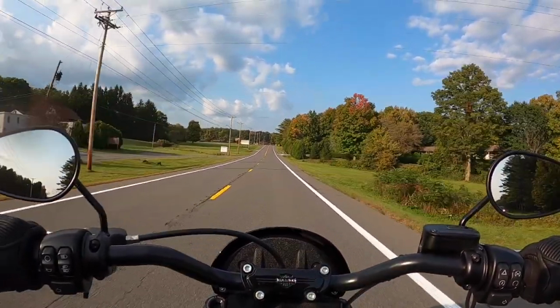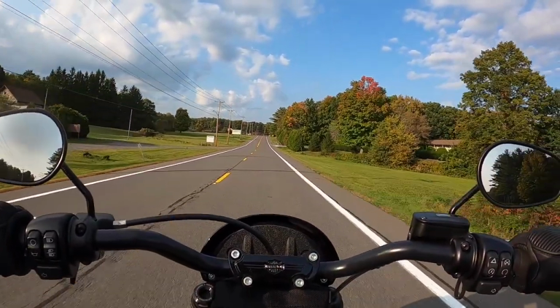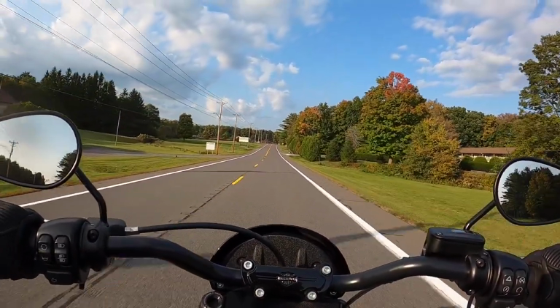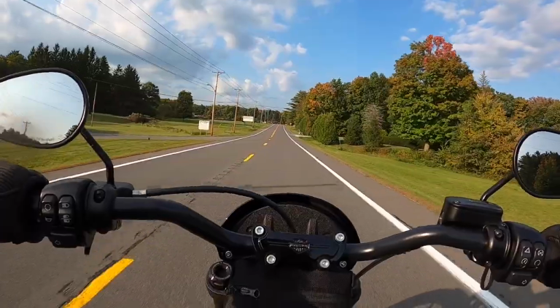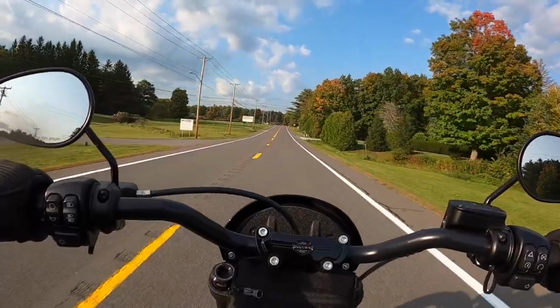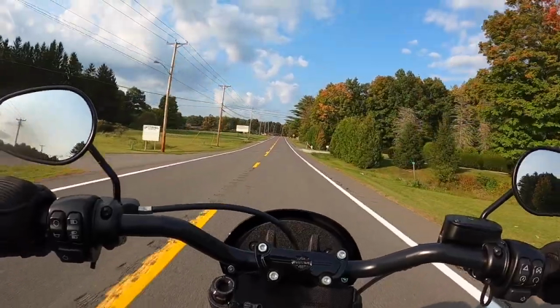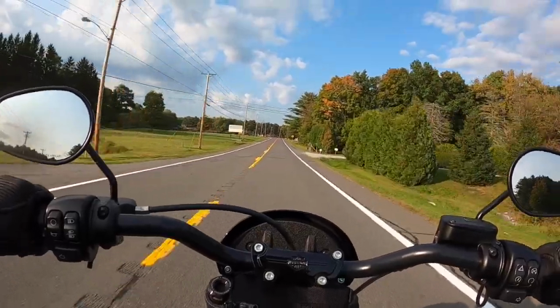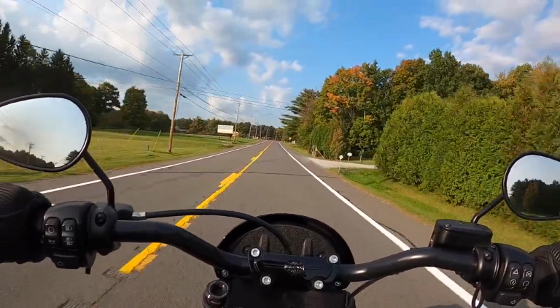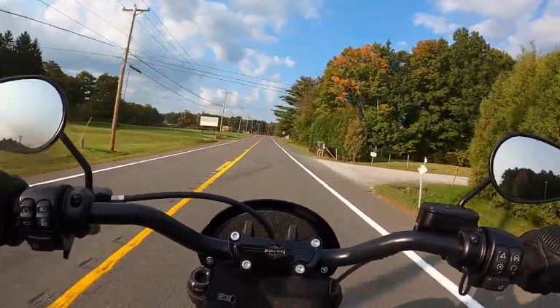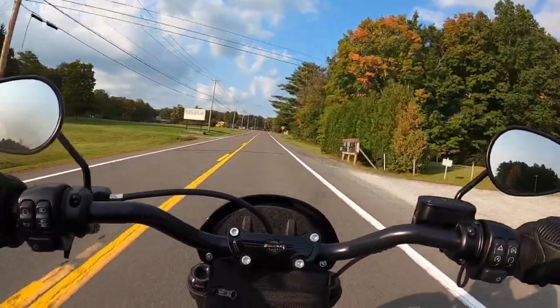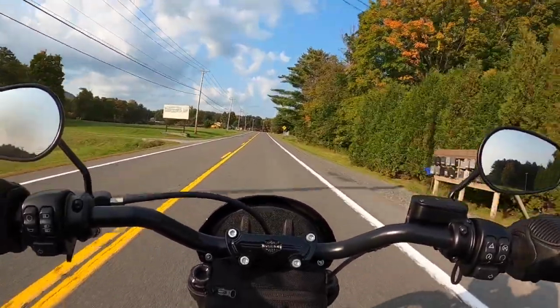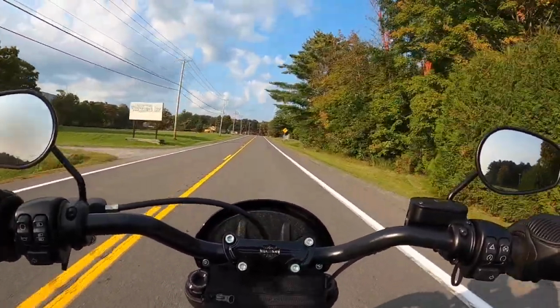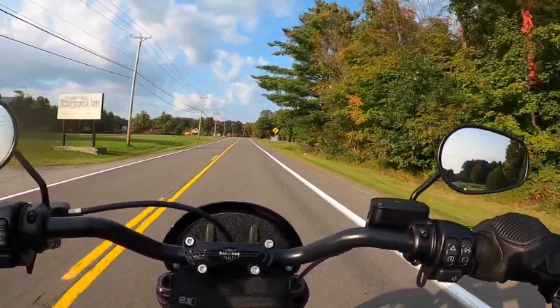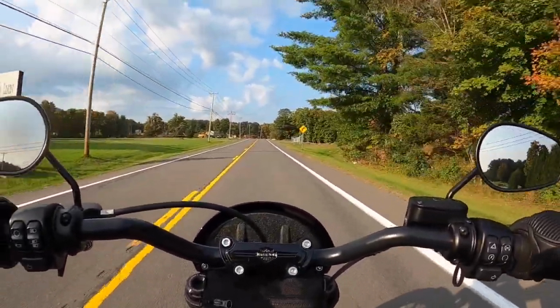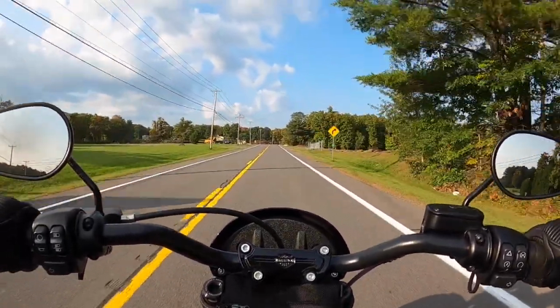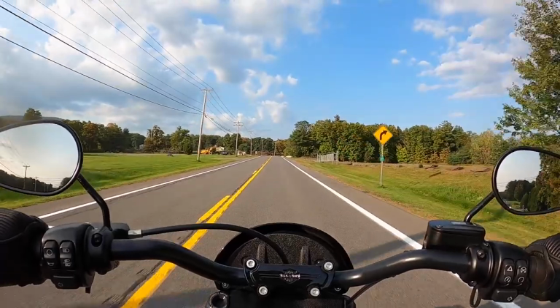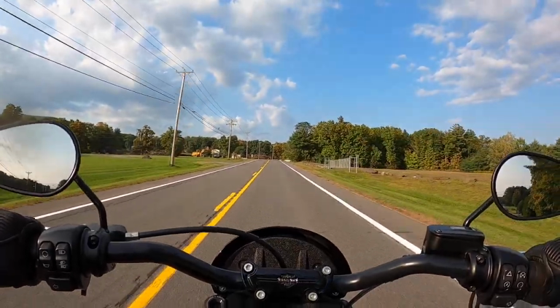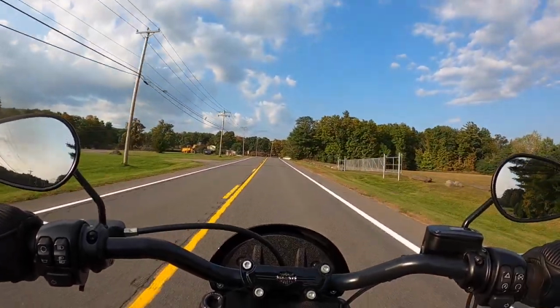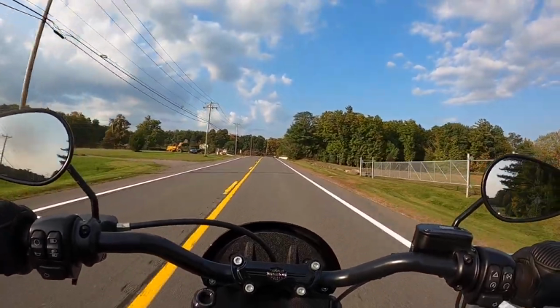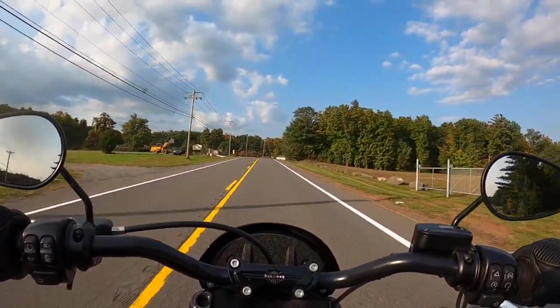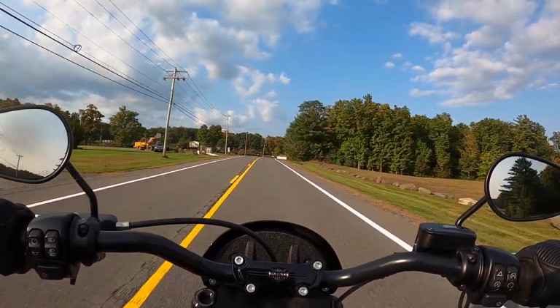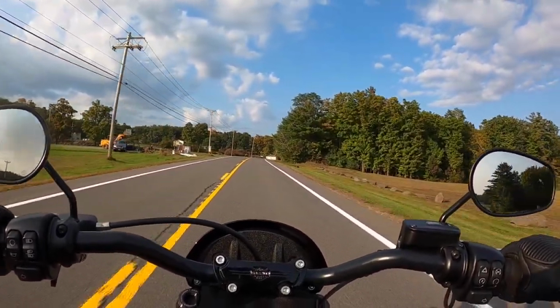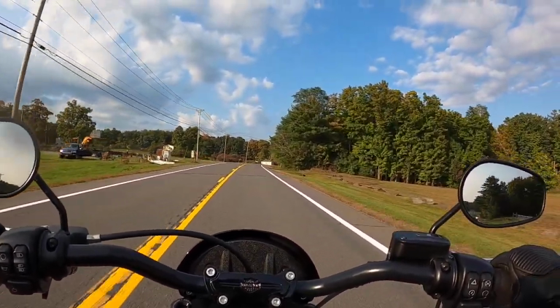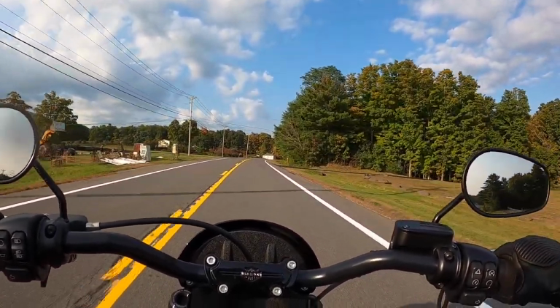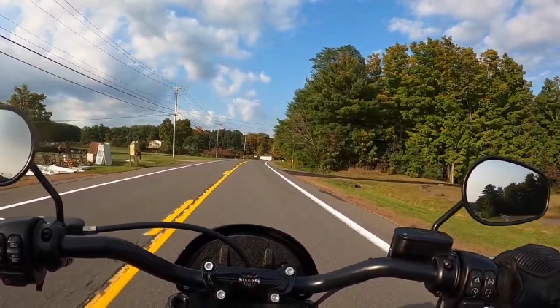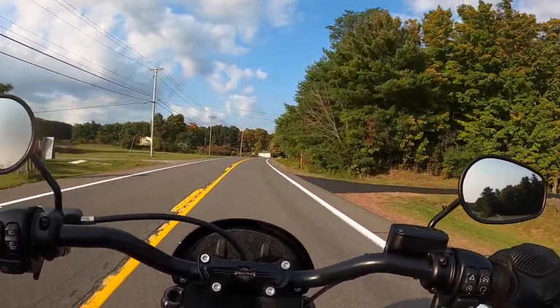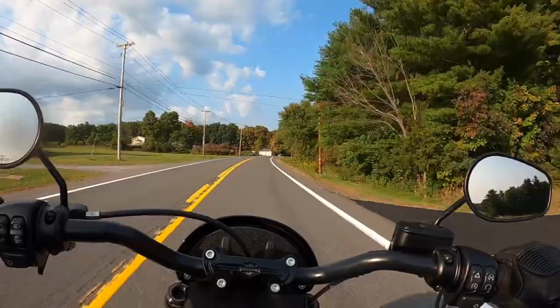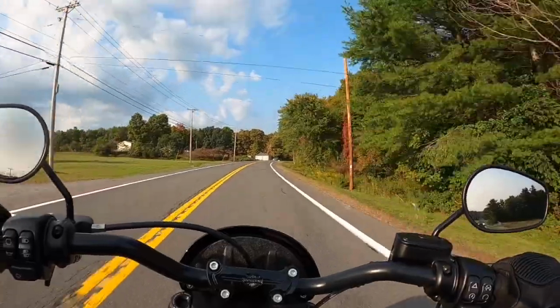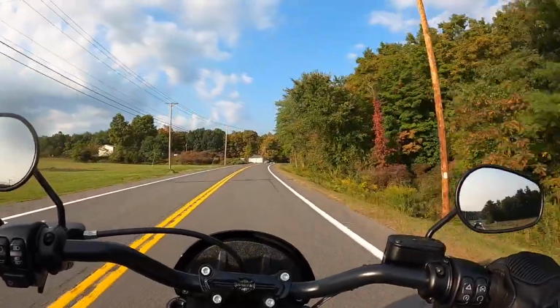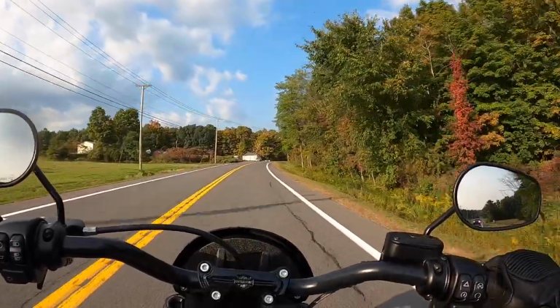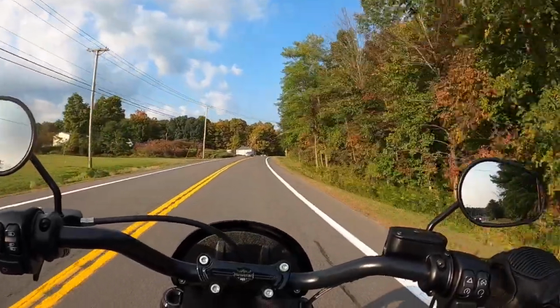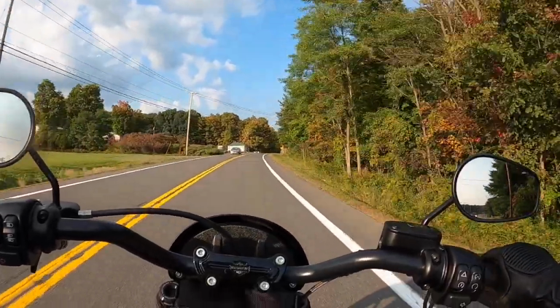Side note: if you have a Jeep and you know the Jeep wave — when you're not in your Jeep, do you feel yourself reaching out to Jeep wave? I do sometimes, and then I forget I'm not in the Jeep.